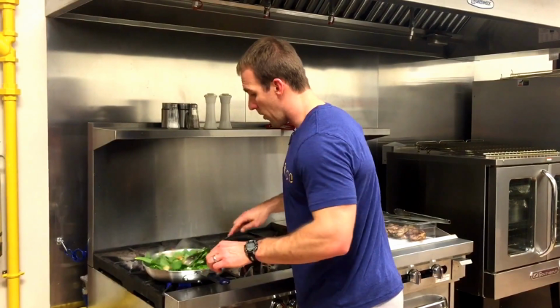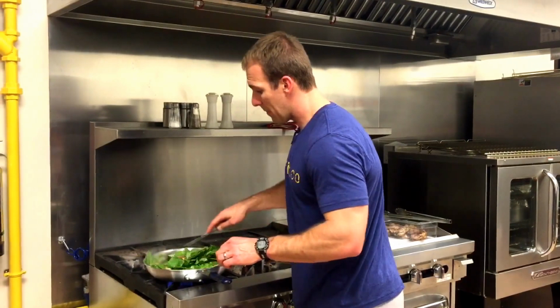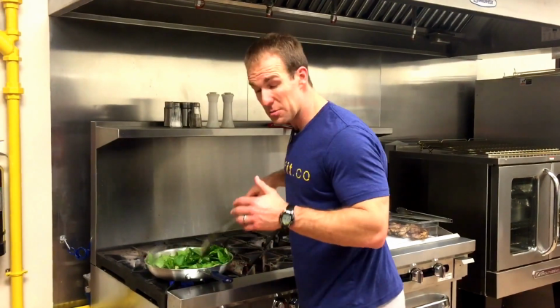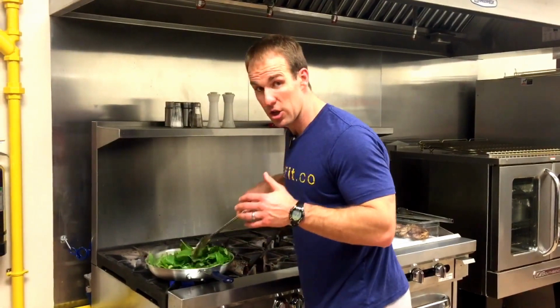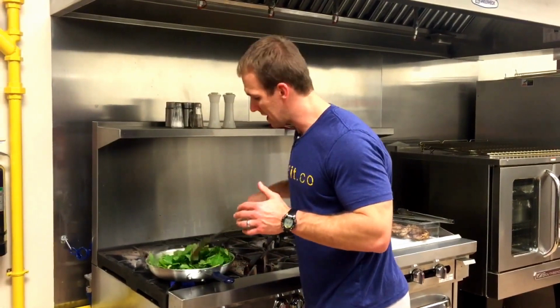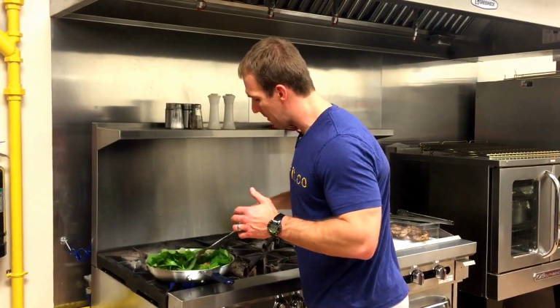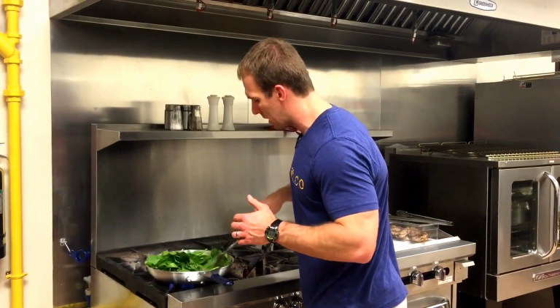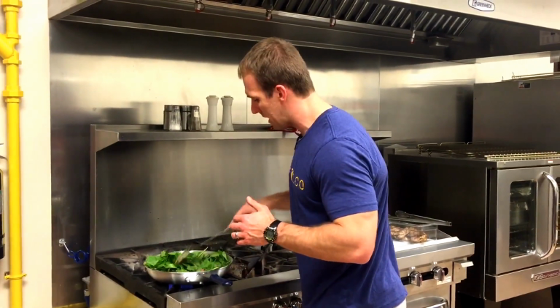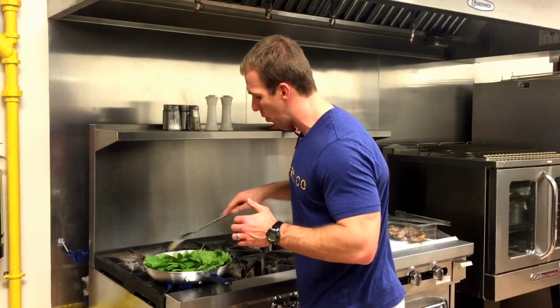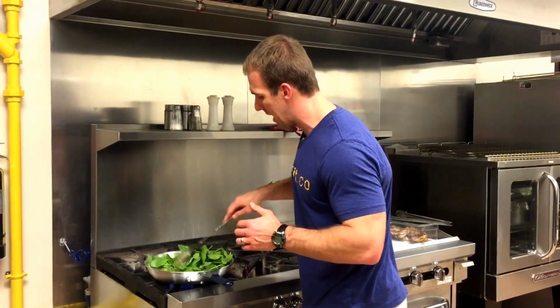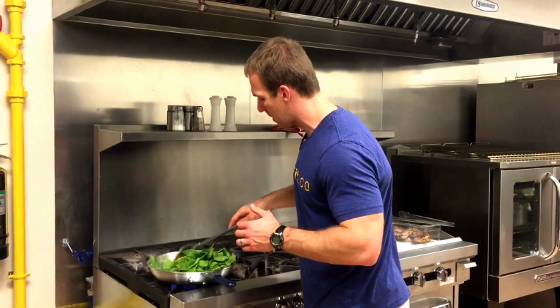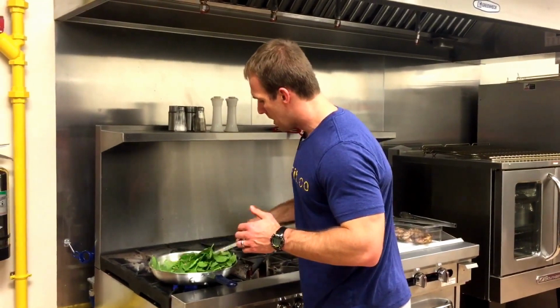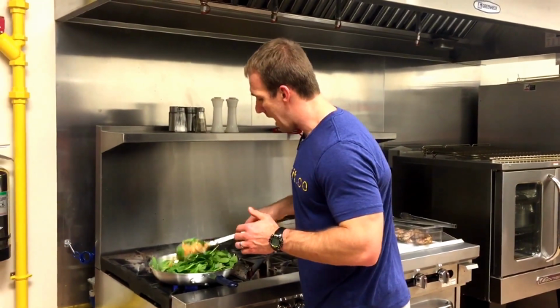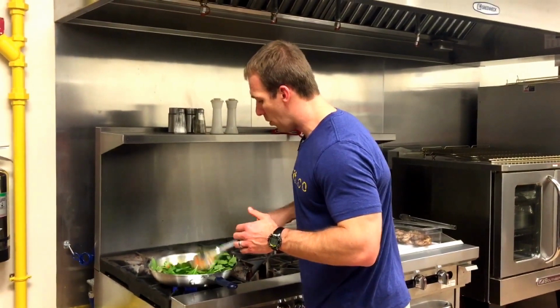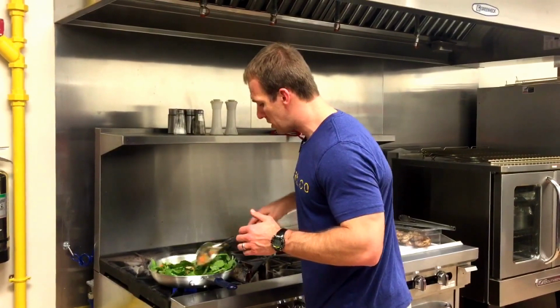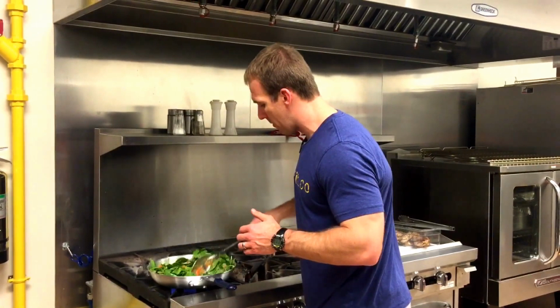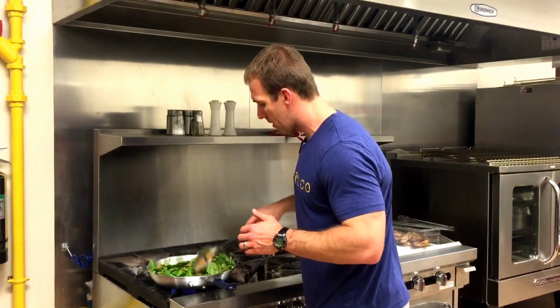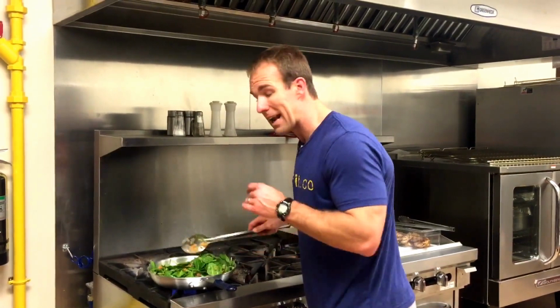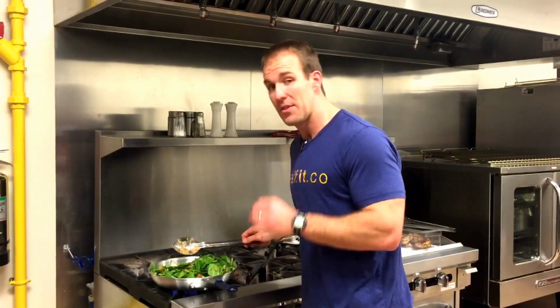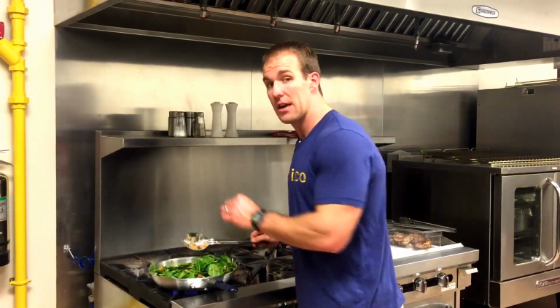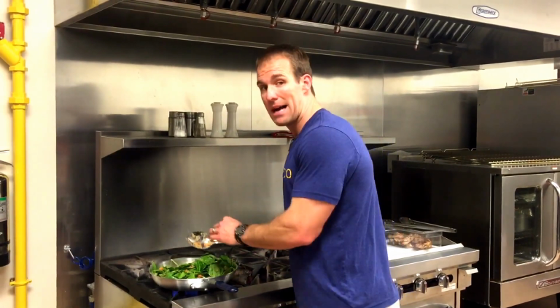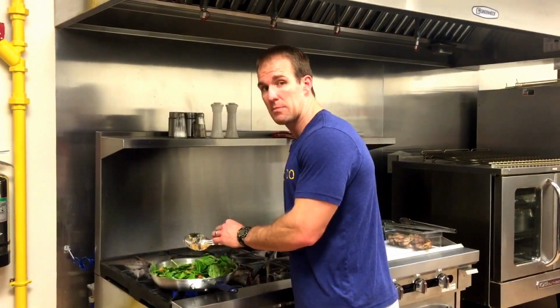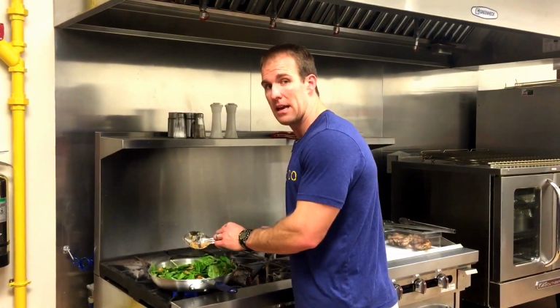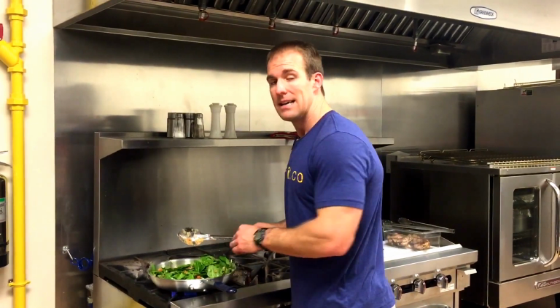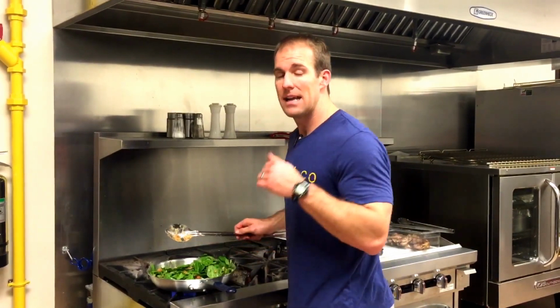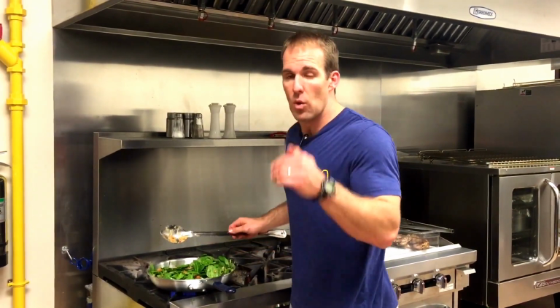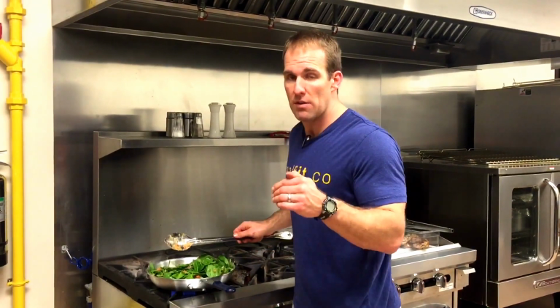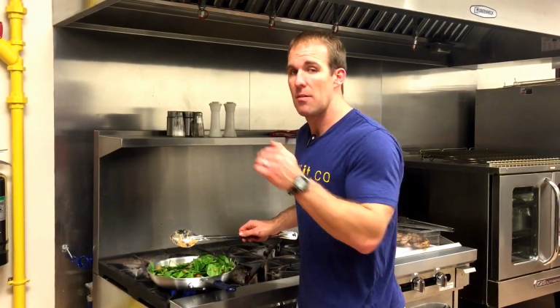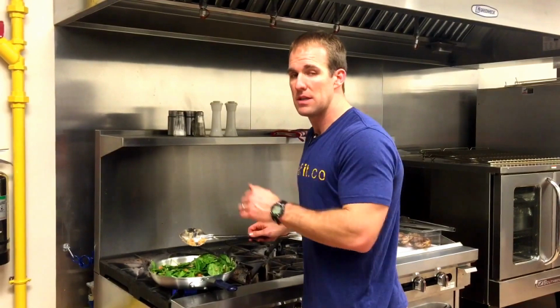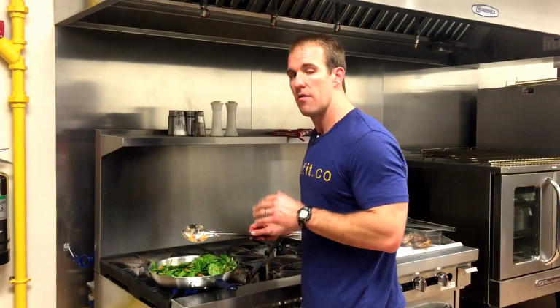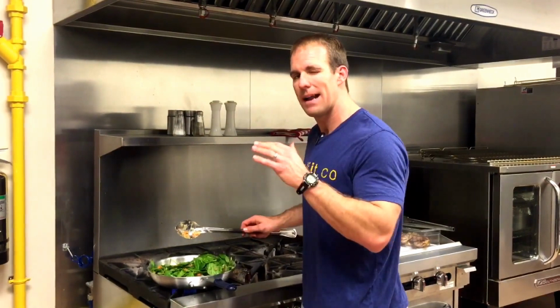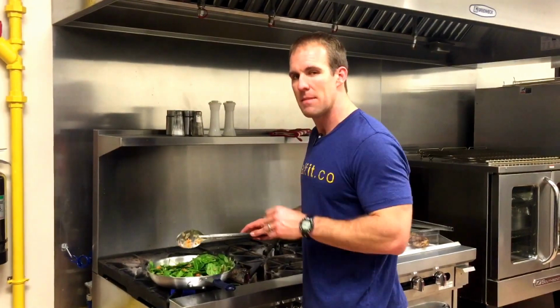What will happen is this spinach looks like it's alive, but it's really not — it's going to wilt down. After it wilts down, we're going to add the chicken back to this pan, set it to 425, and put this in the oven for about 18 minutes.